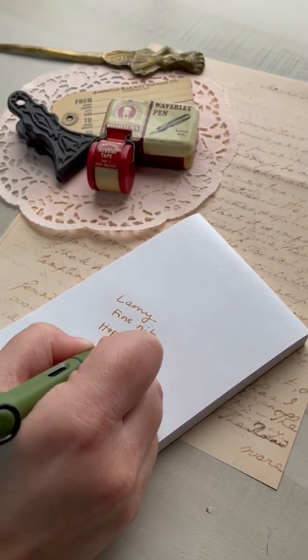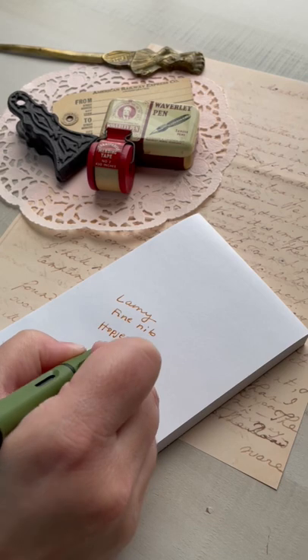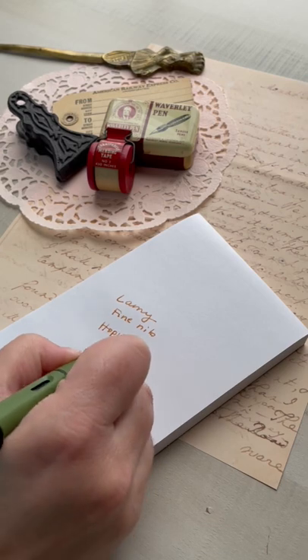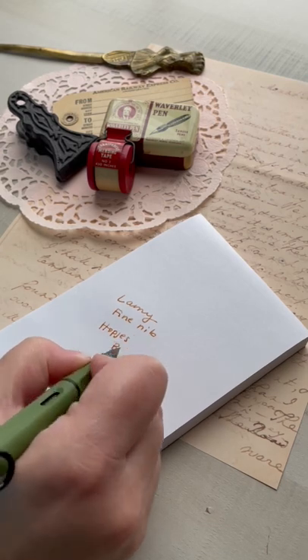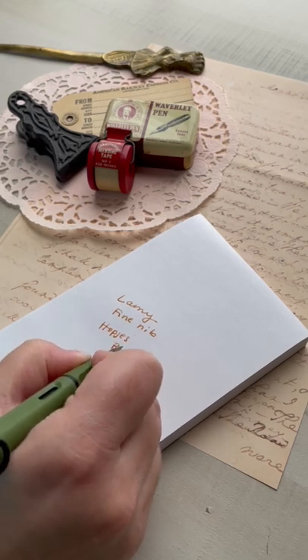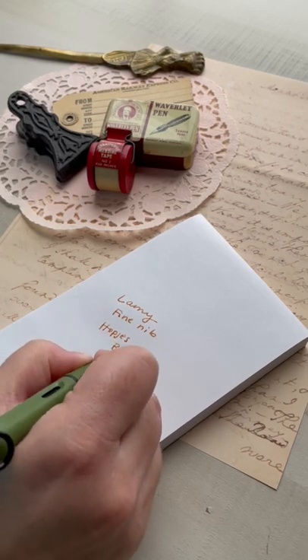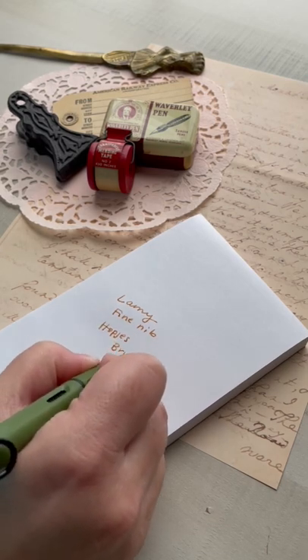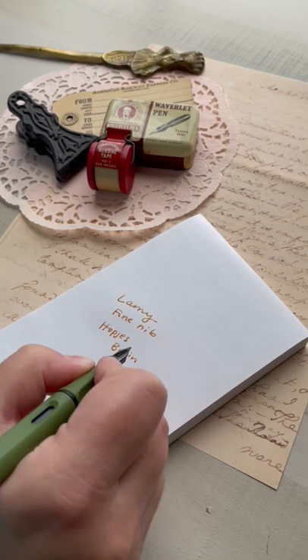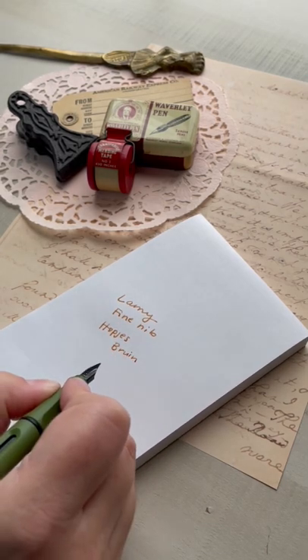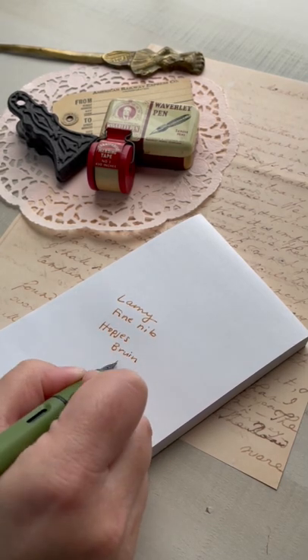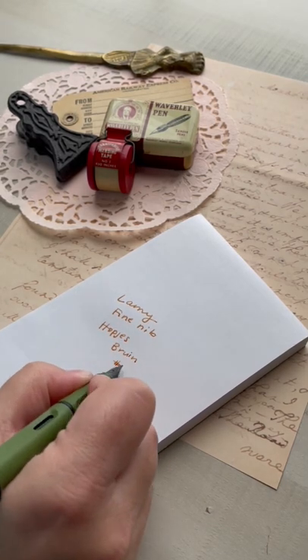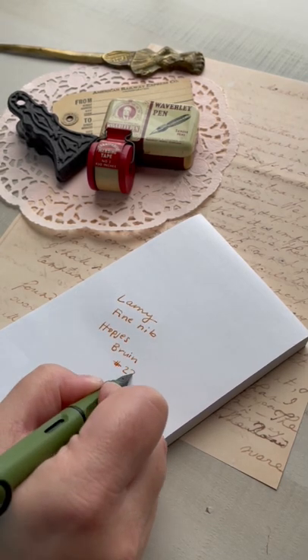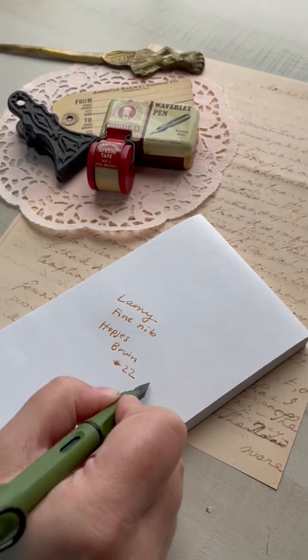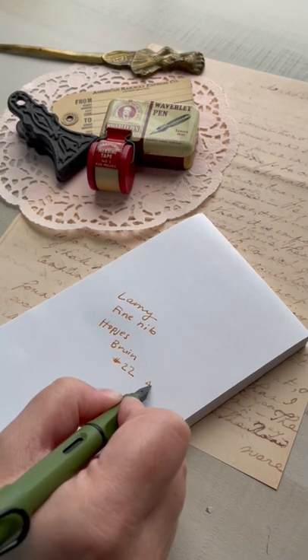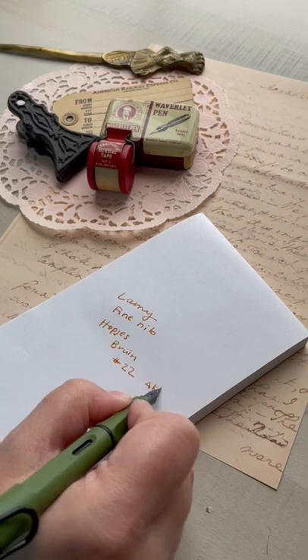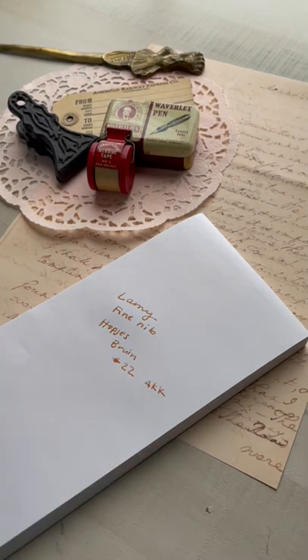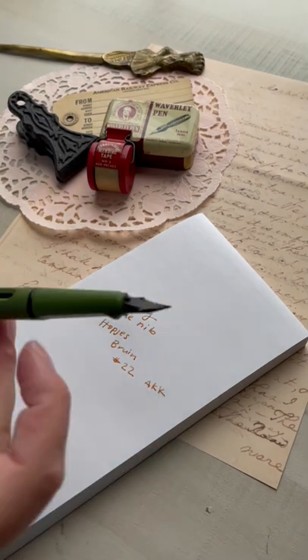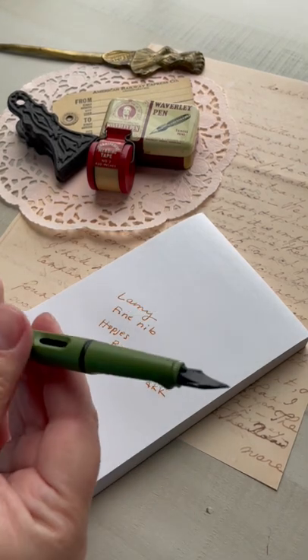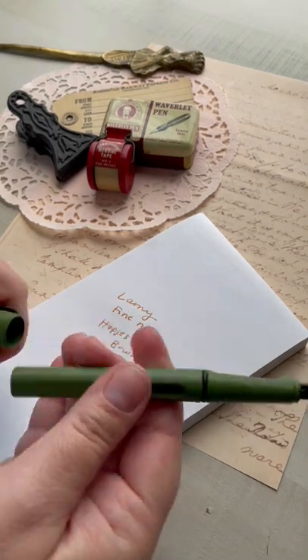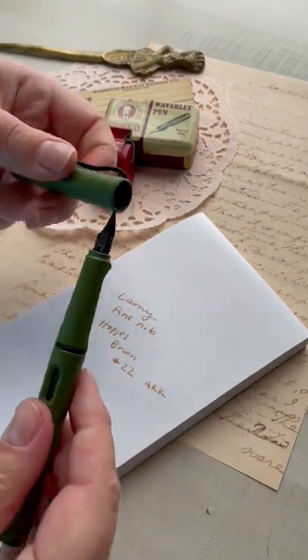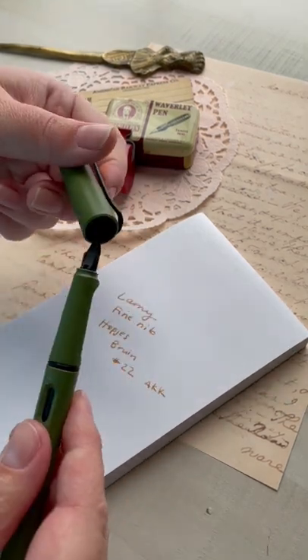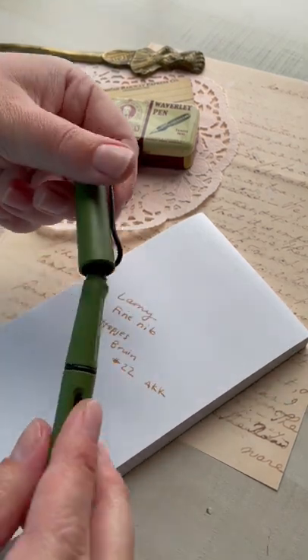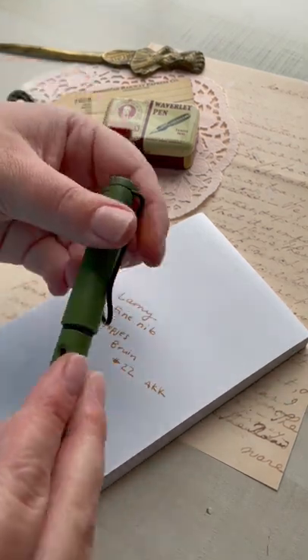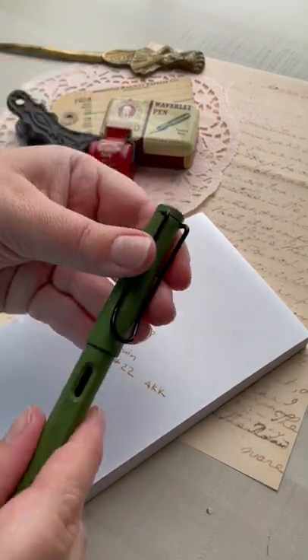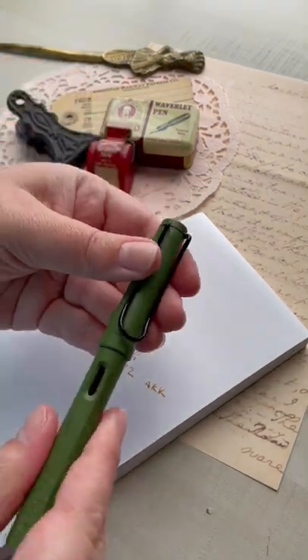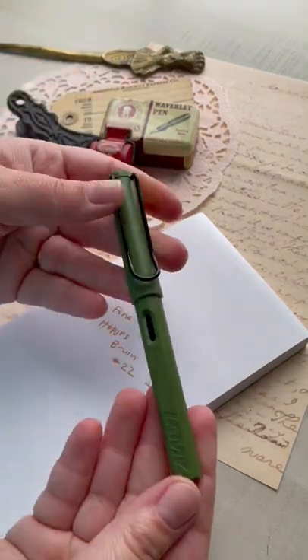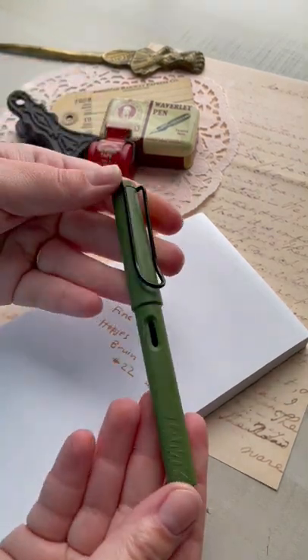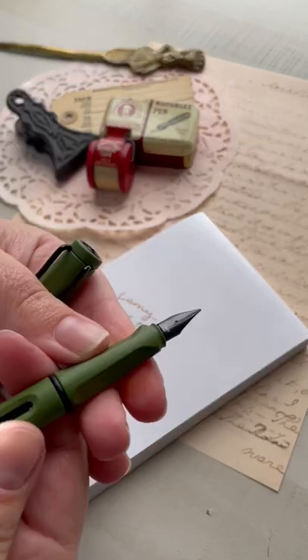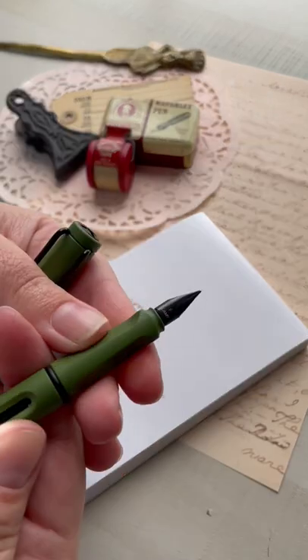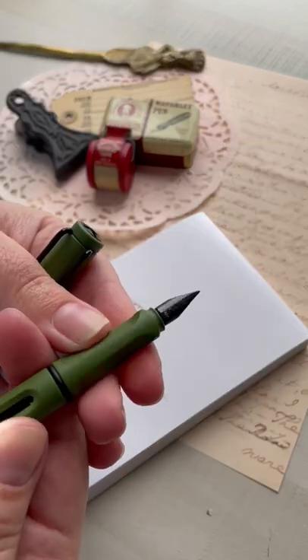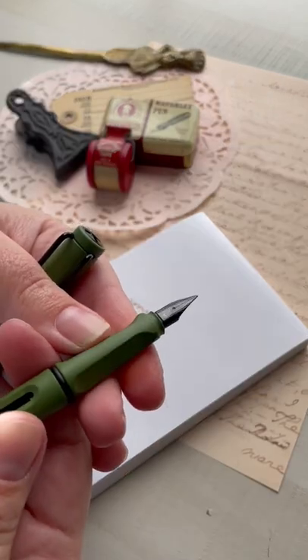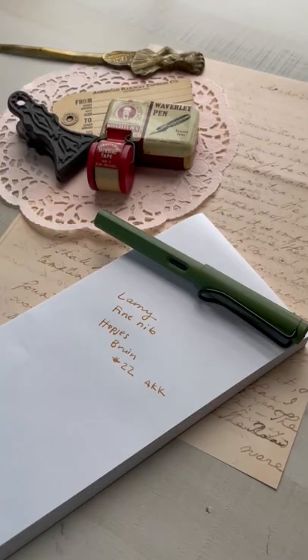I love the way that I can change this nib out for a different writing experience — it makes it really fun and interesting. I hope that you found this video fun, interesting, and easy, and can change your own nibs on your Lamy Safari pens.